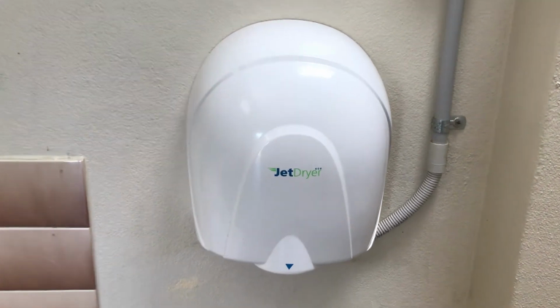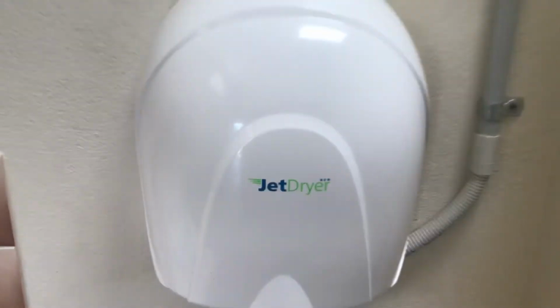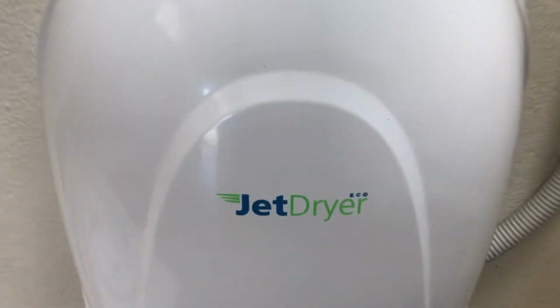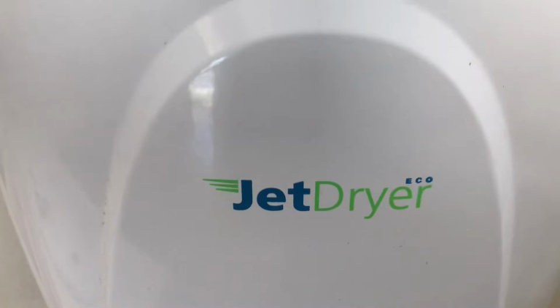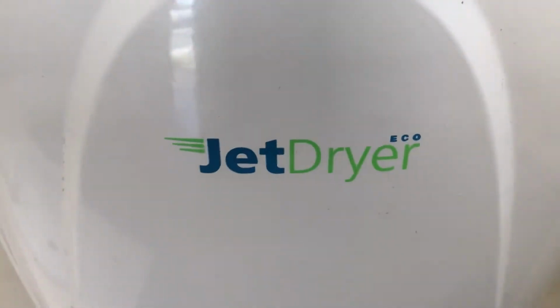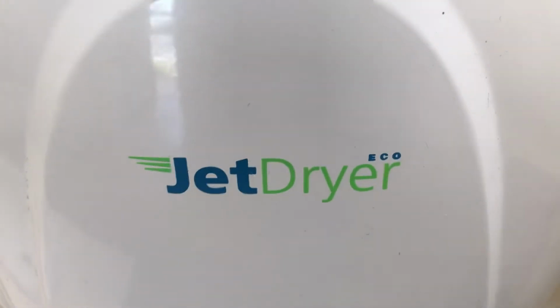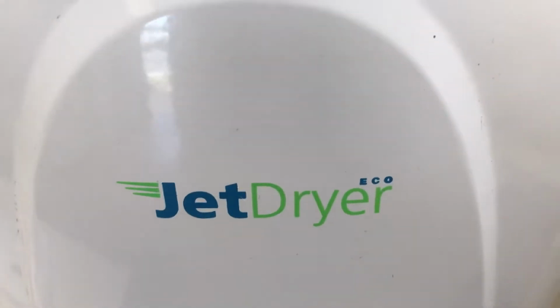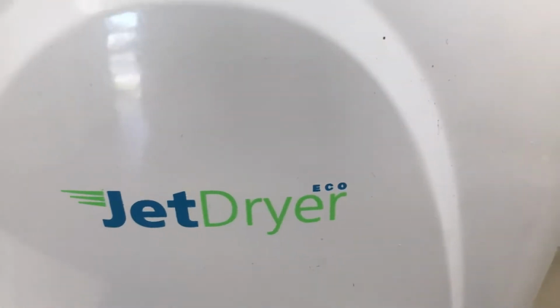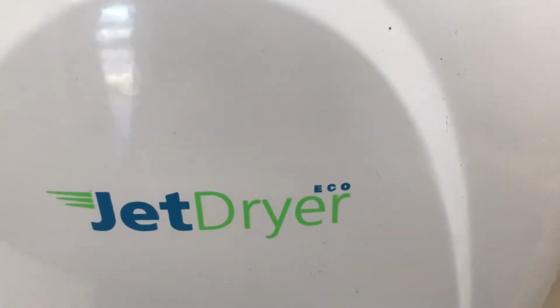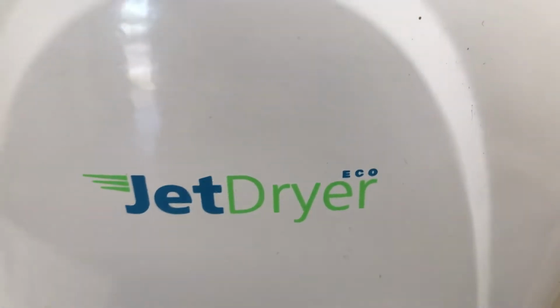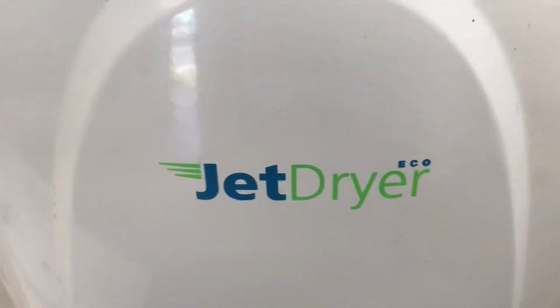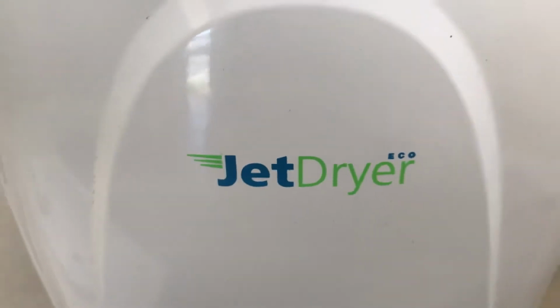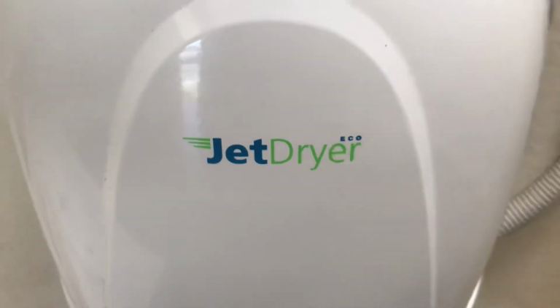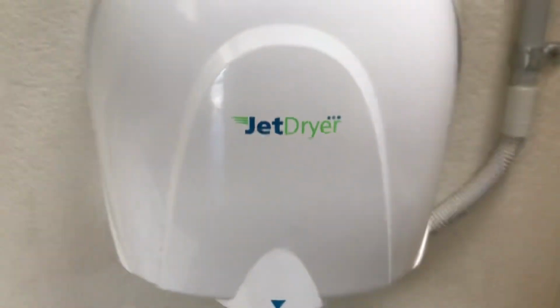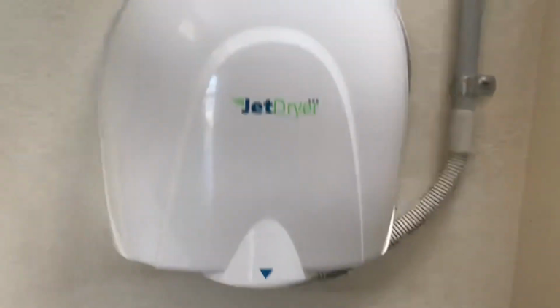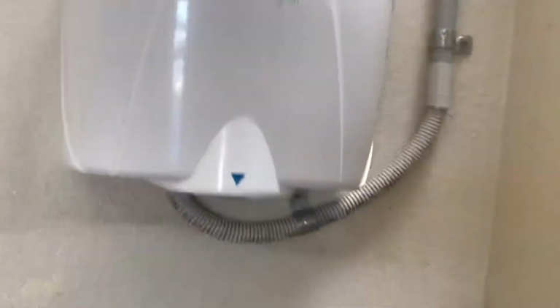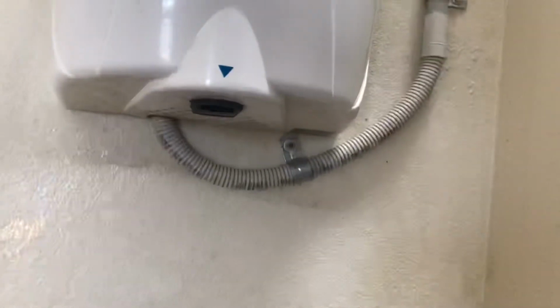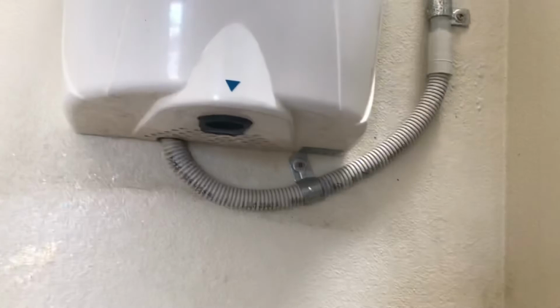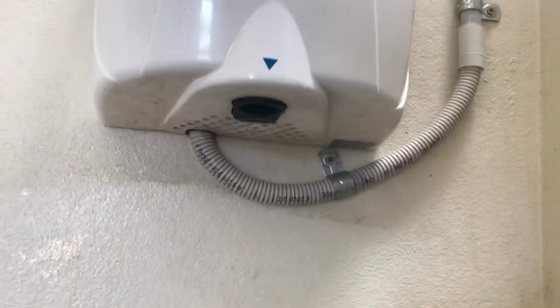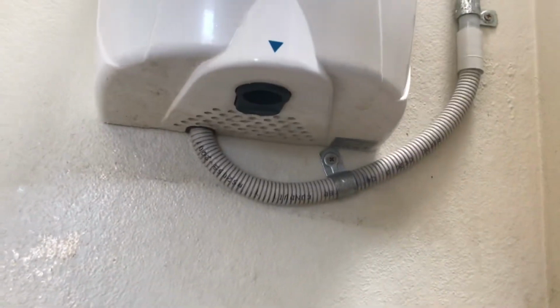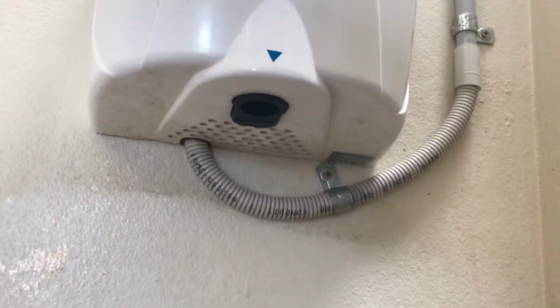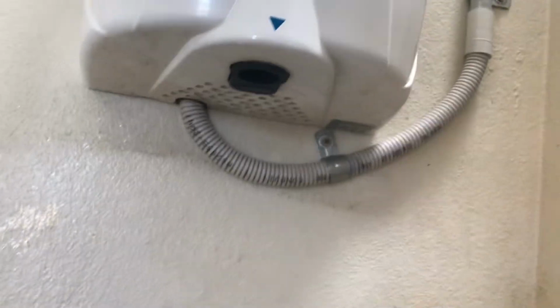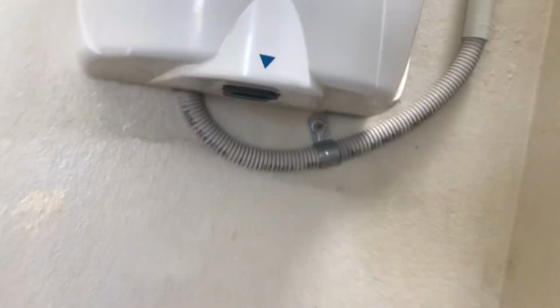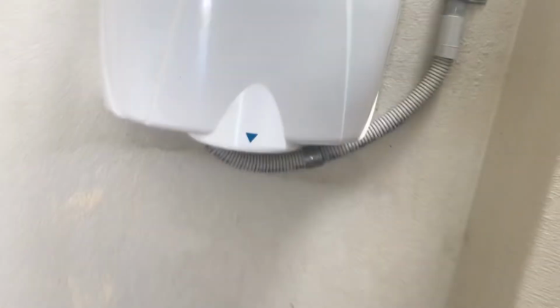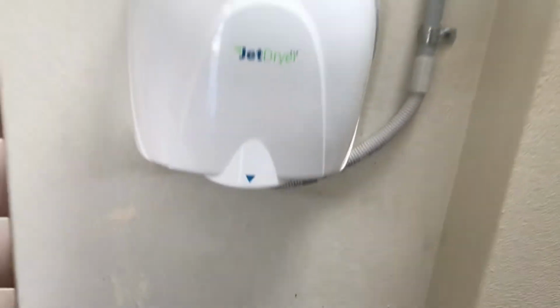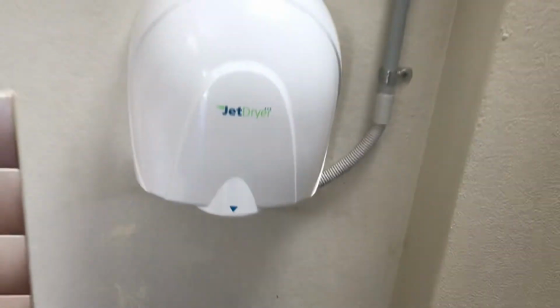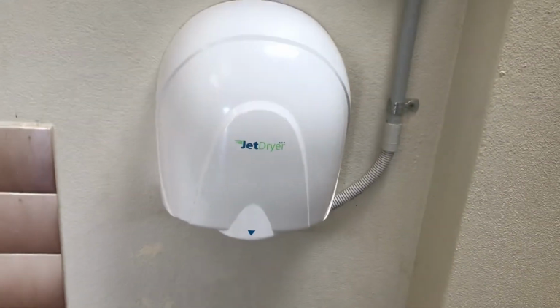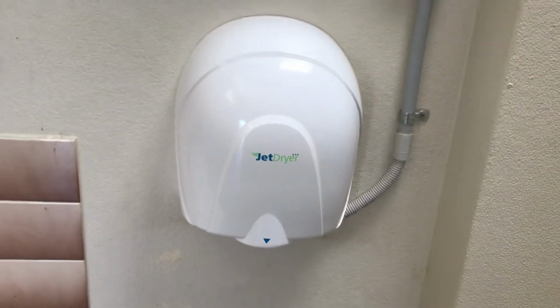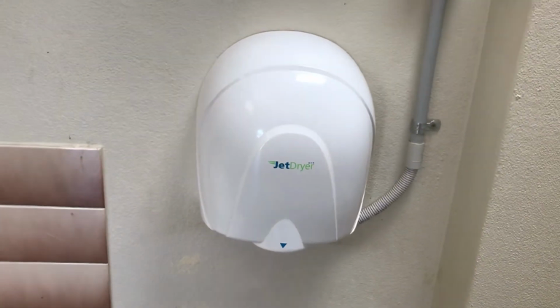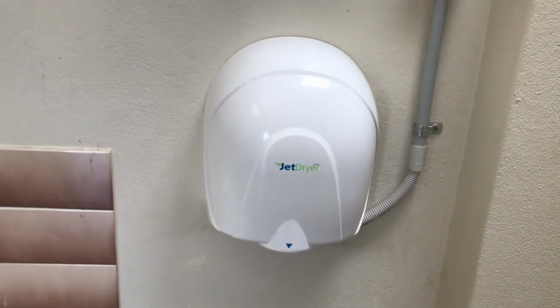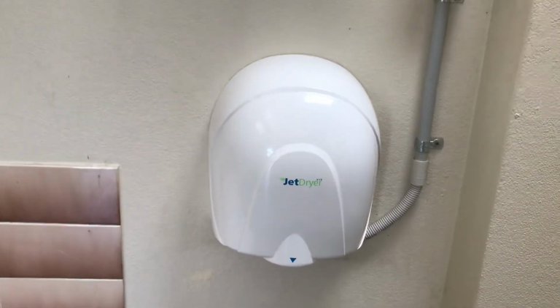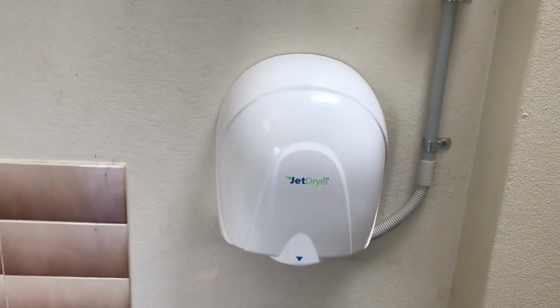So it says JetDryer Echo right there, and there's what it looks like underneath. So that's about it, and I hope you guys enjoy it. See you guys in the next episode. Goodbye.